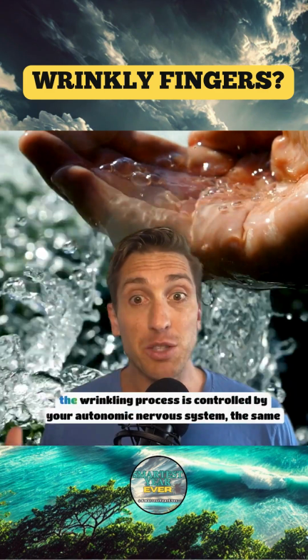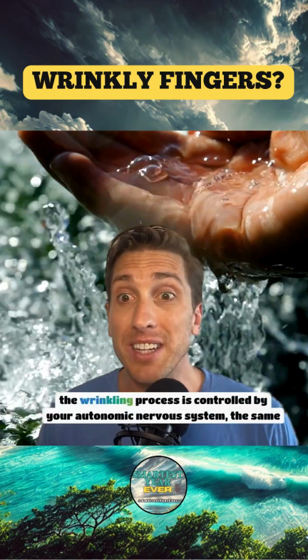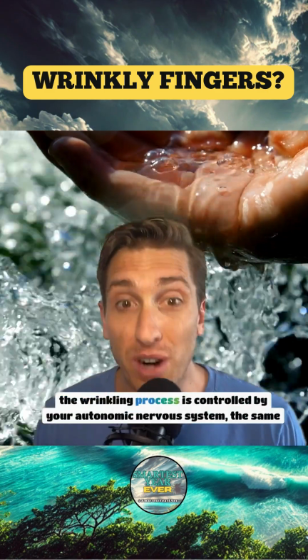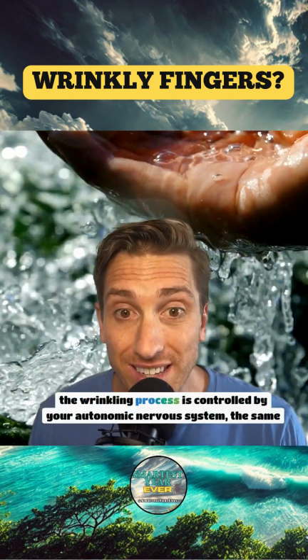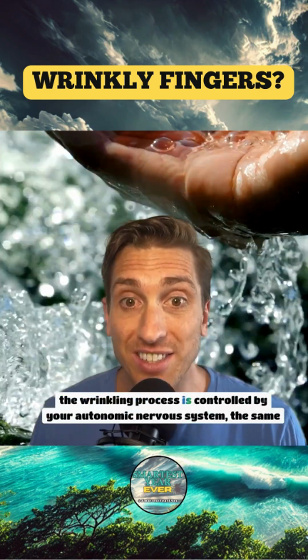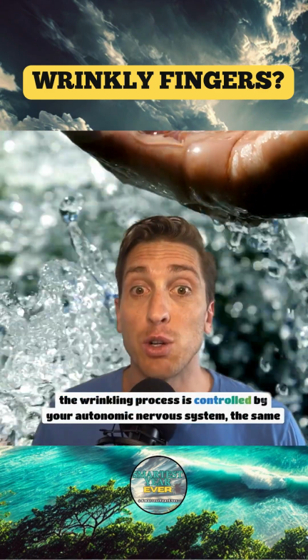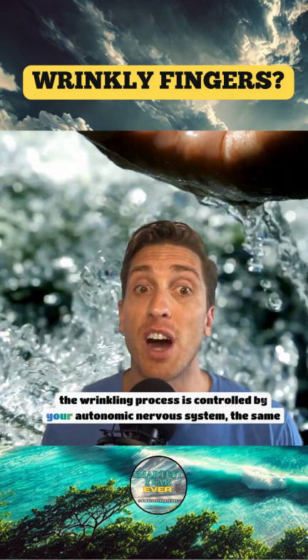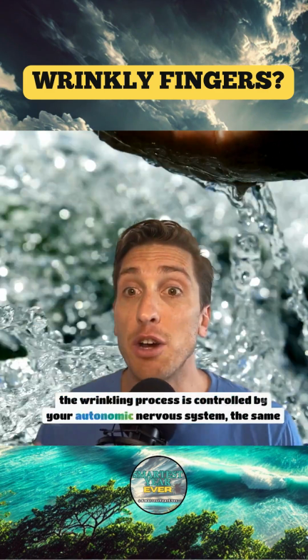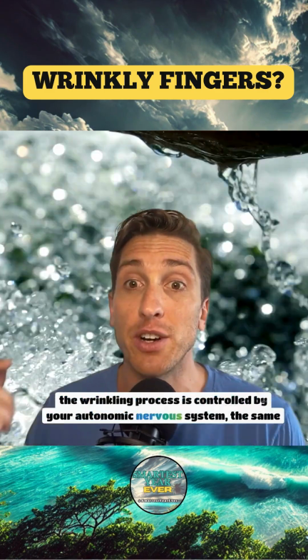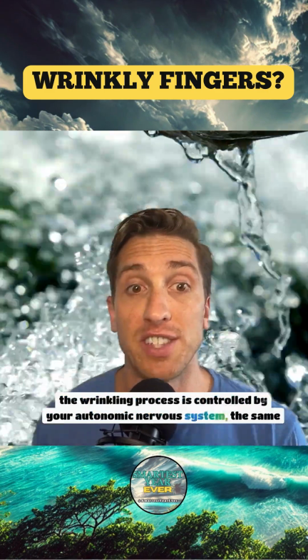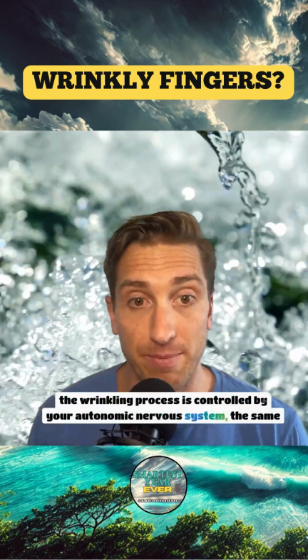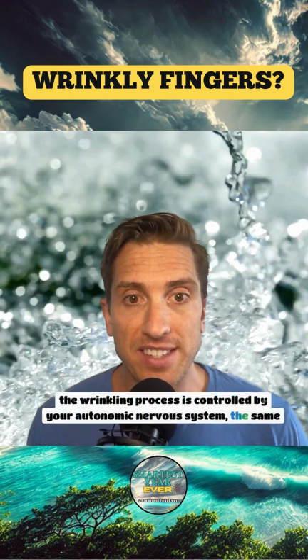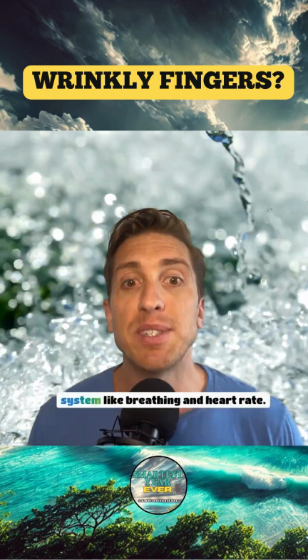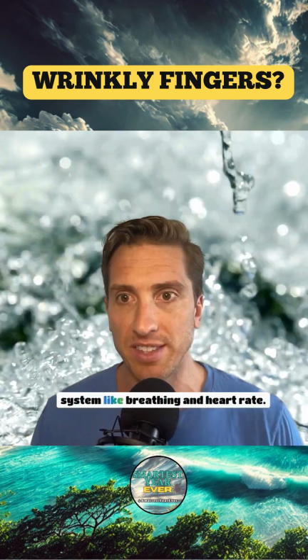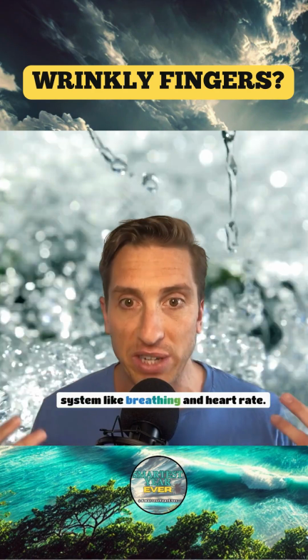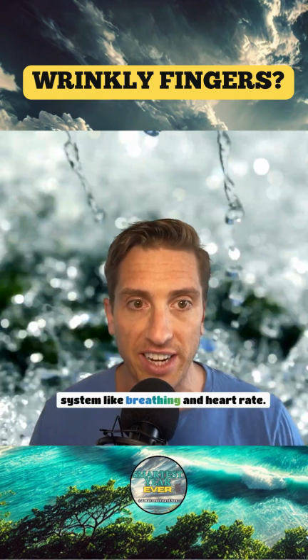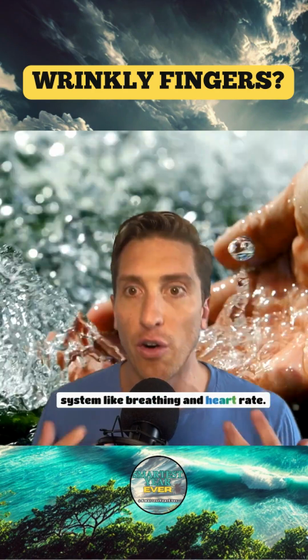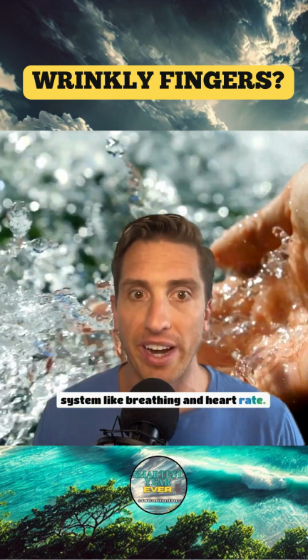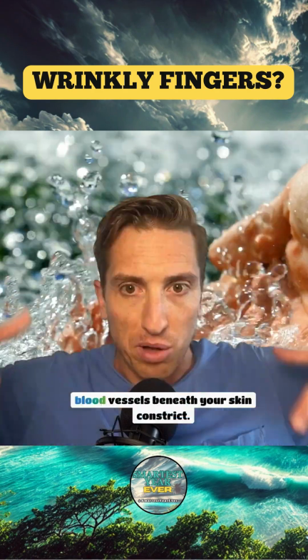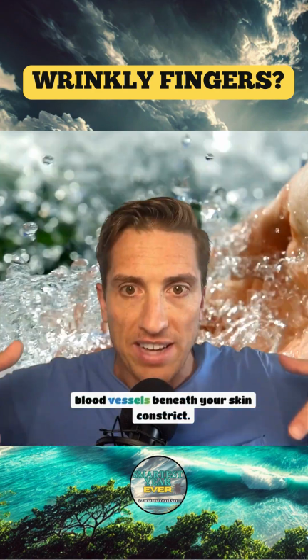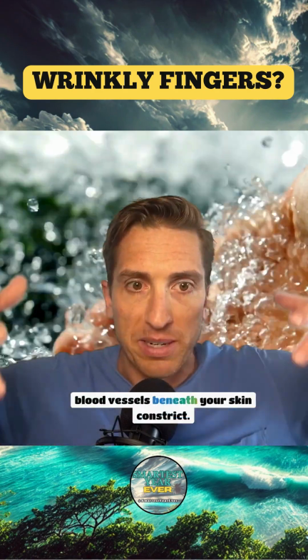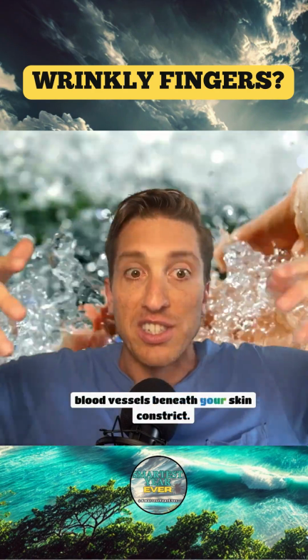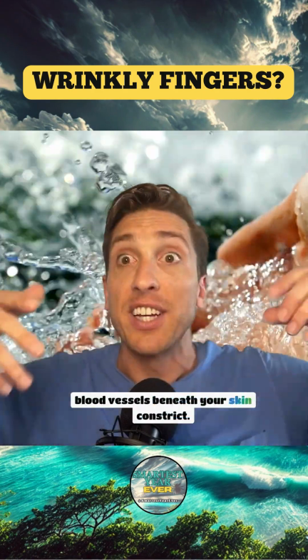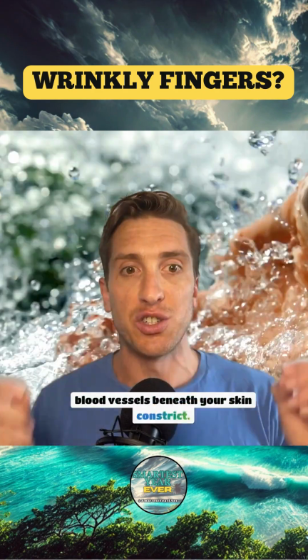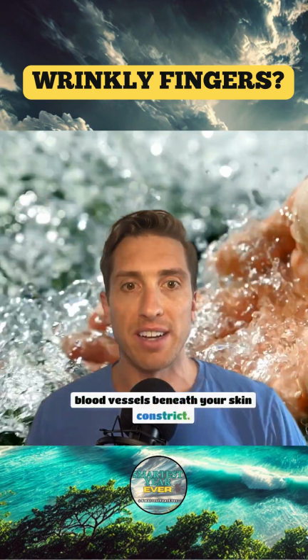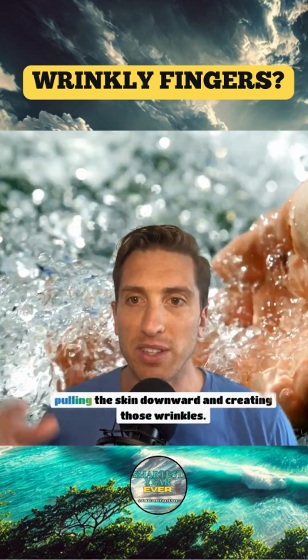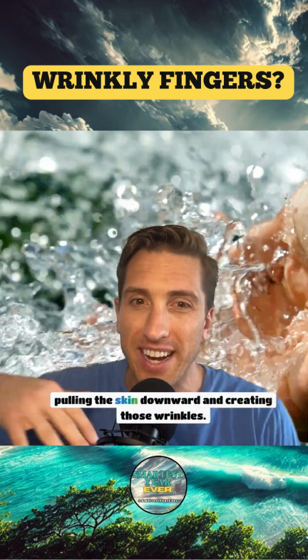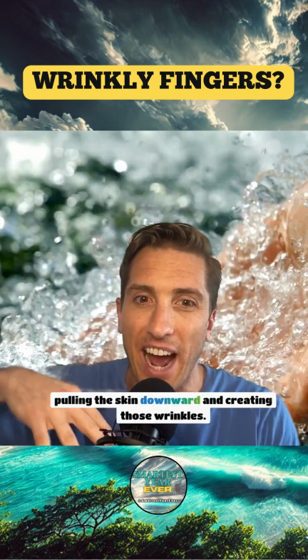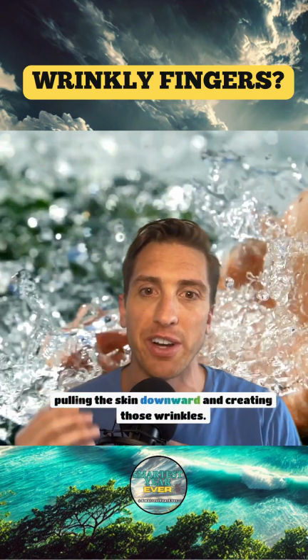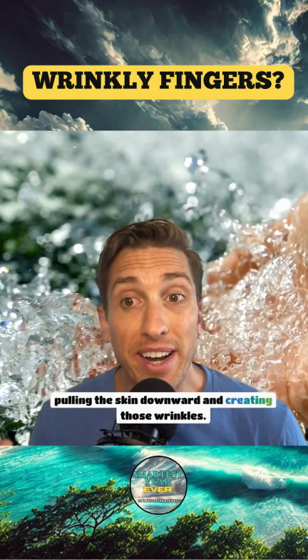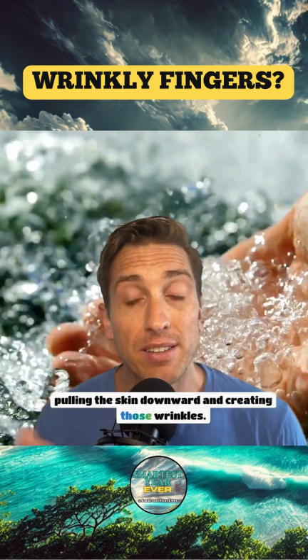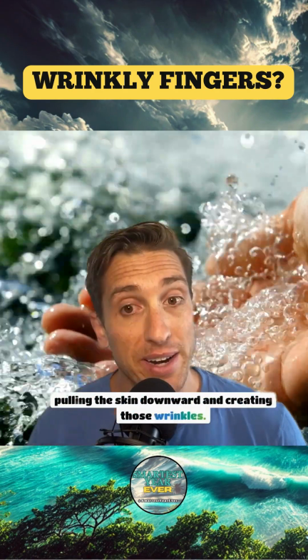The wrinkling process is controlled by your autonomic nervous system — the same system that controls breathing and heart rate. Blood vessels beneath your skin constrict, pulling the skin downward and creating those wrinkles.